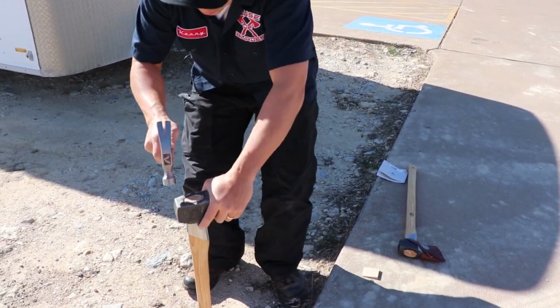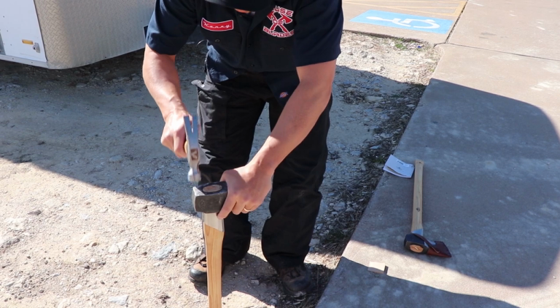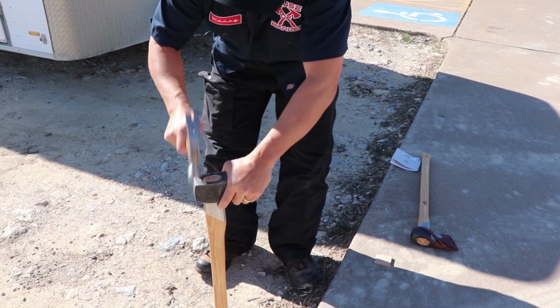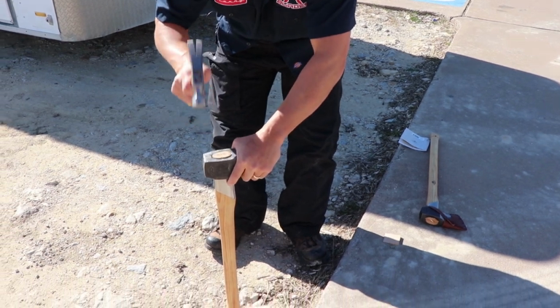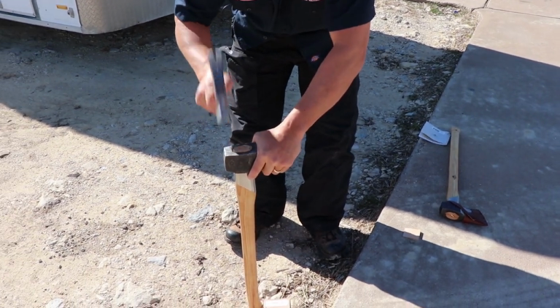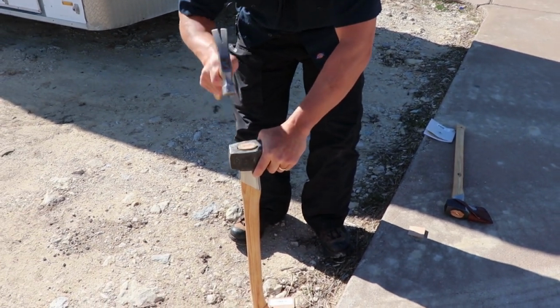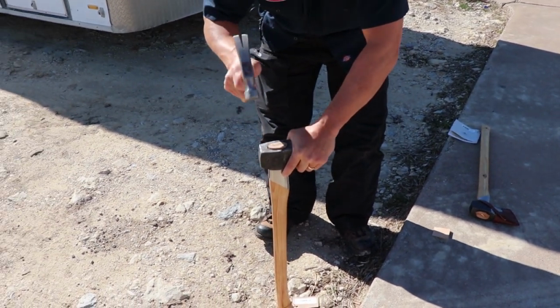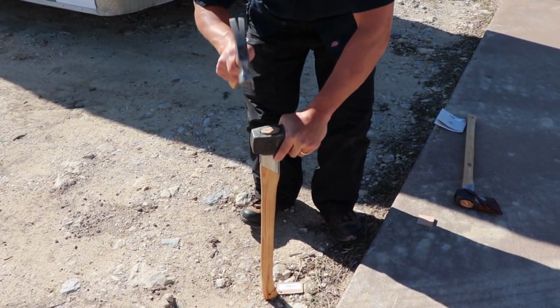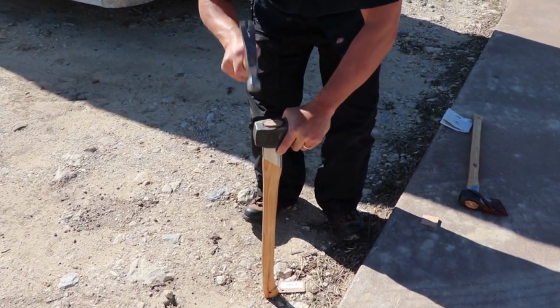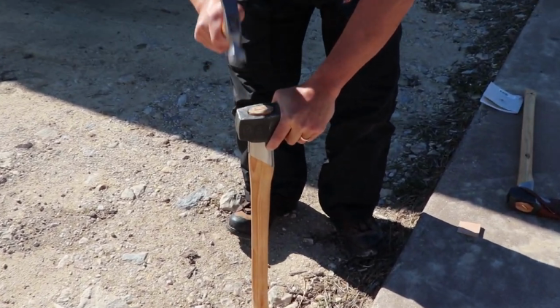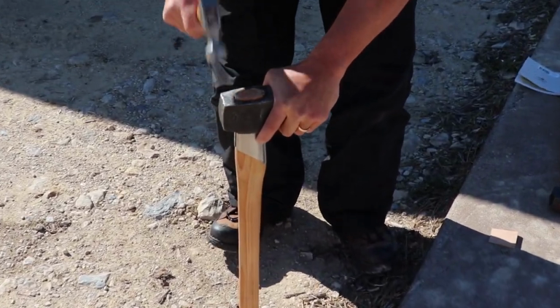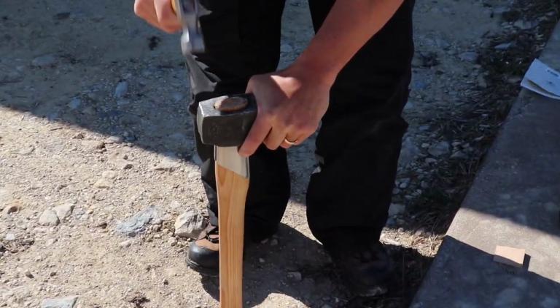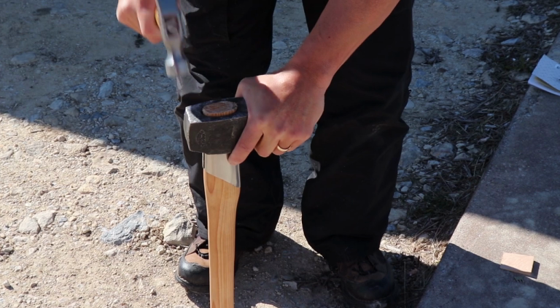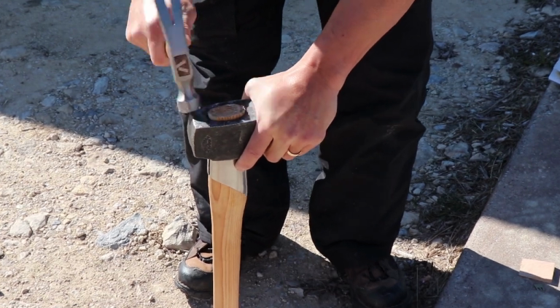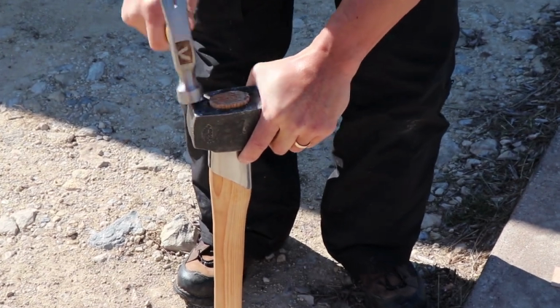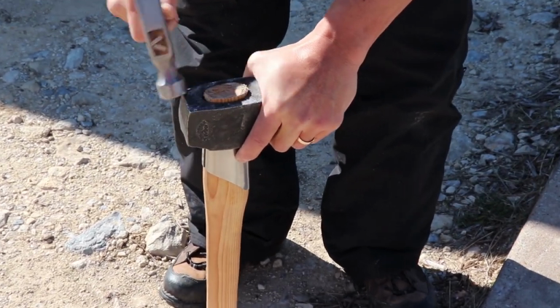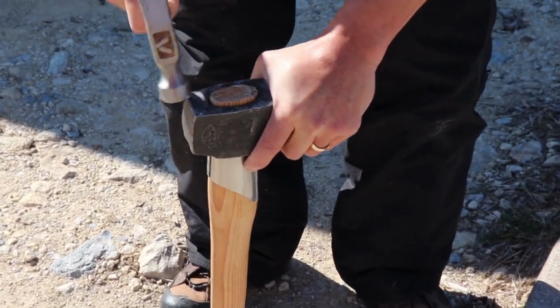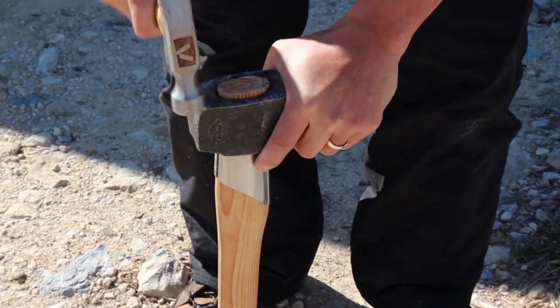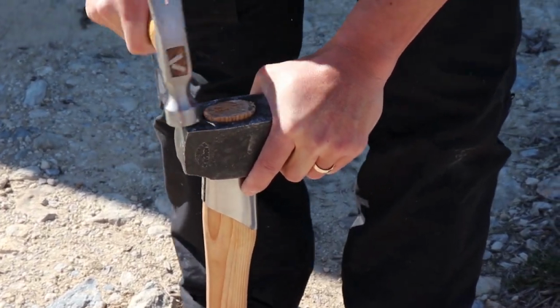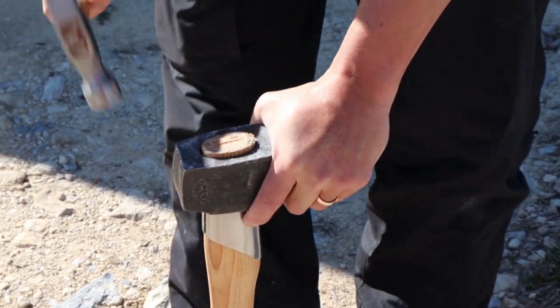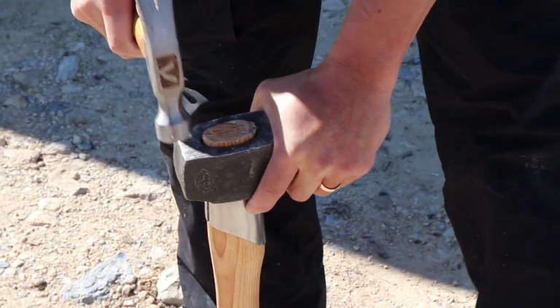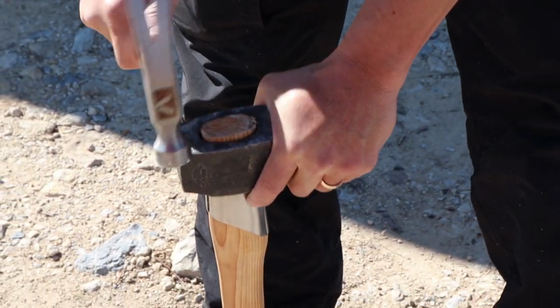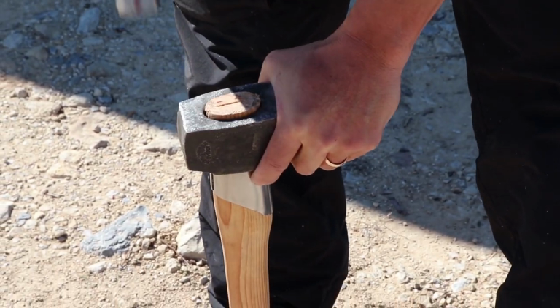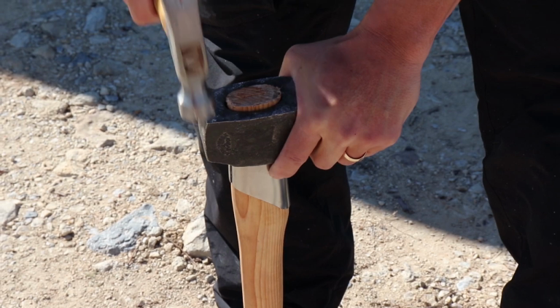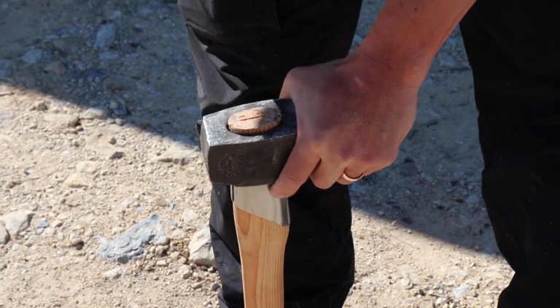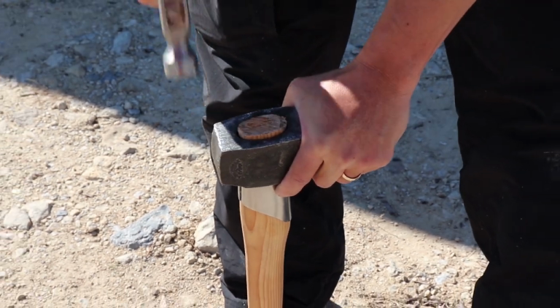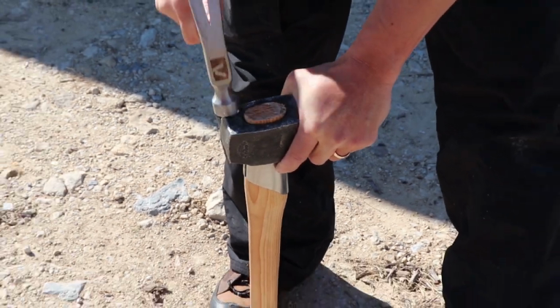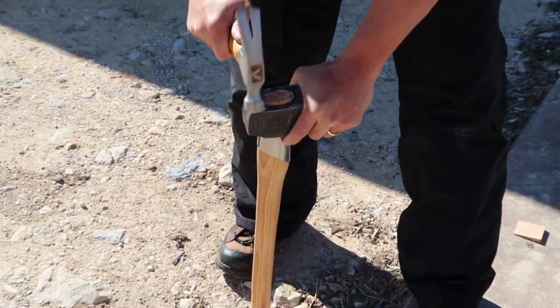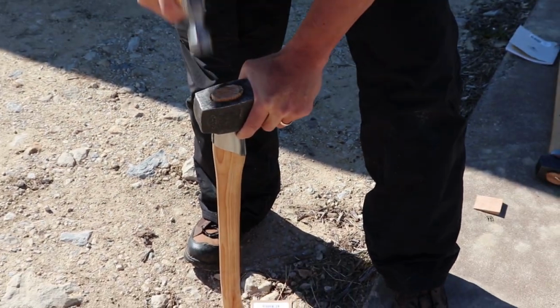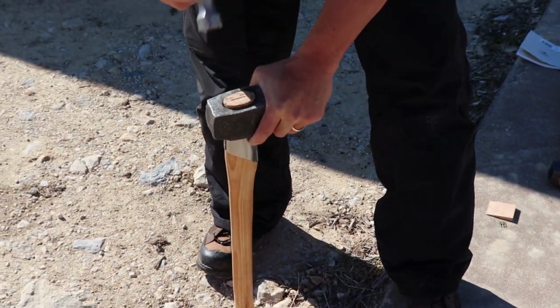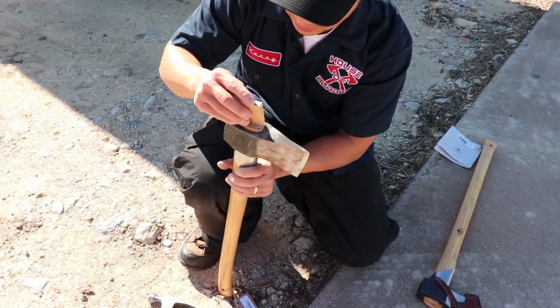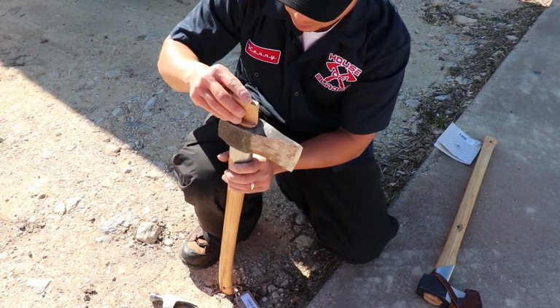I pushed it on with my left hand while hammering it with my right hand to keep as much pressure as I could, trying to get it all the way down evenly. I just kept banging it on there until I got it to a point where I felt it was far enough down.